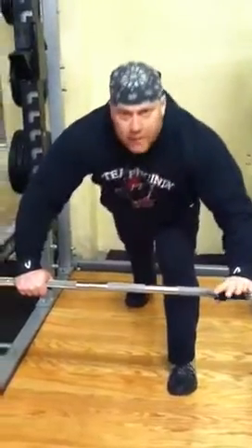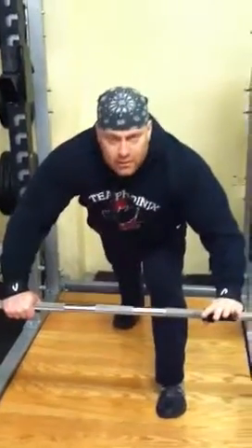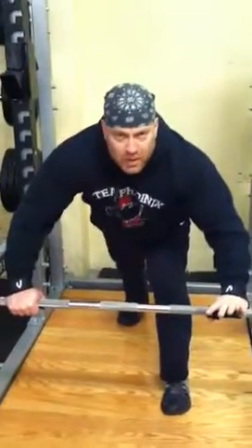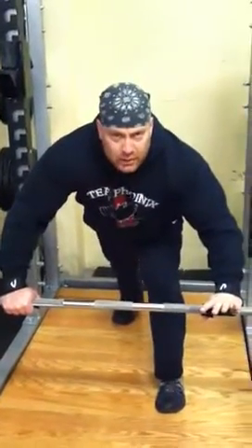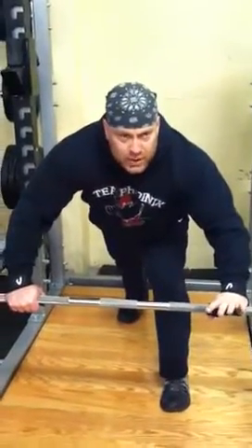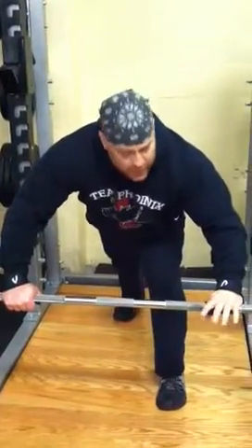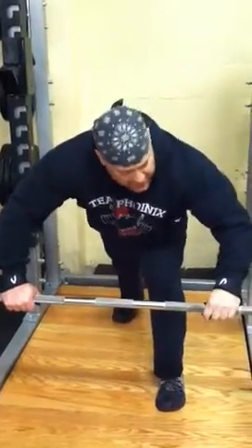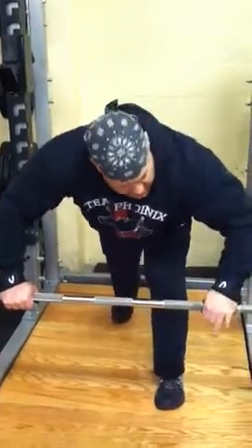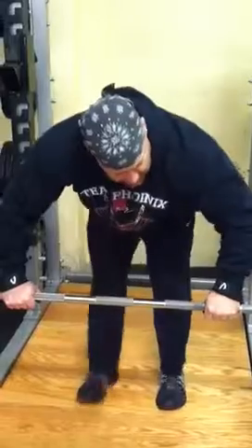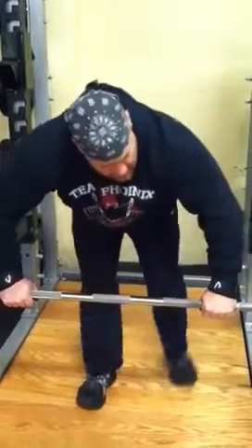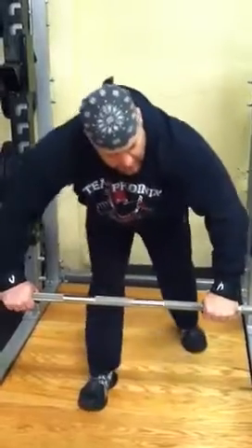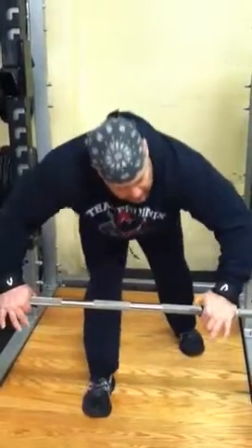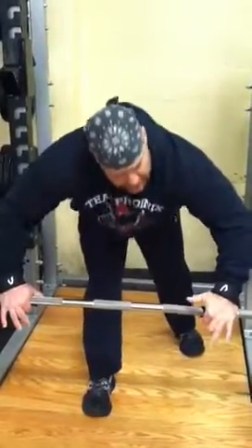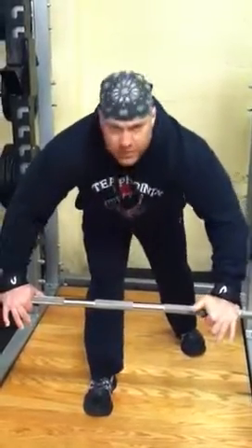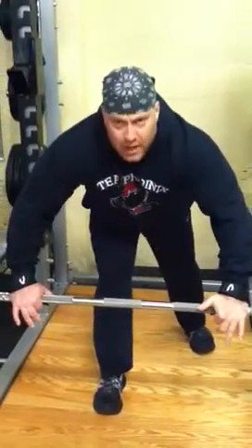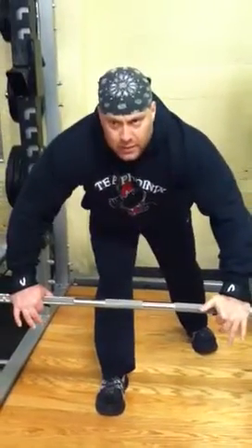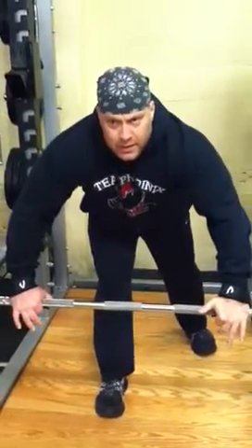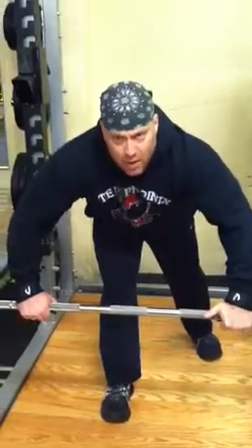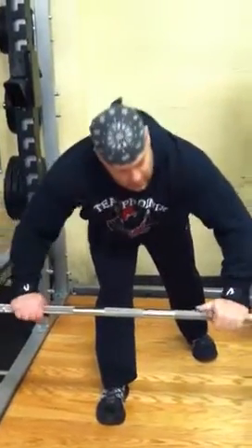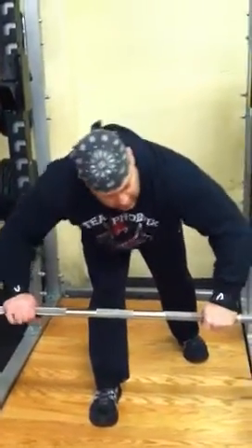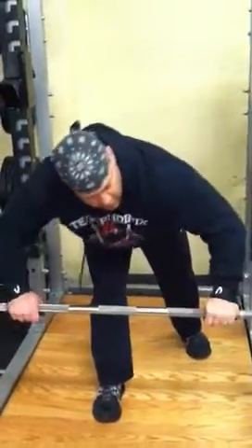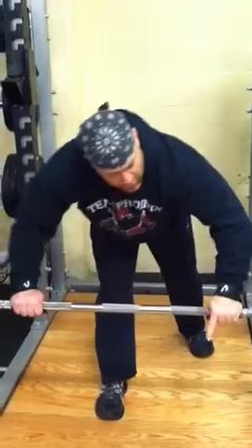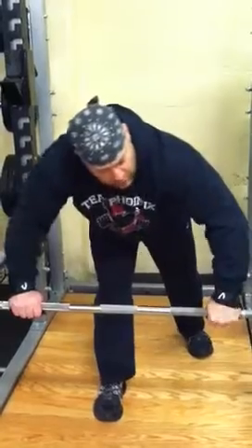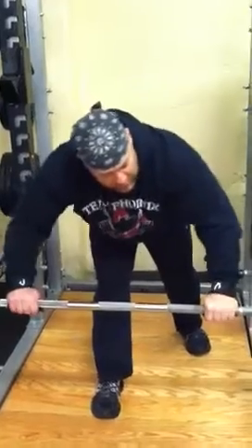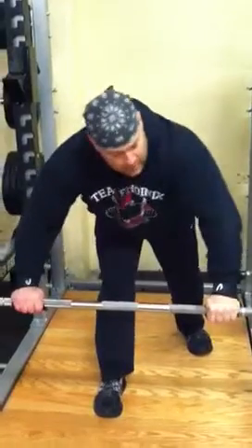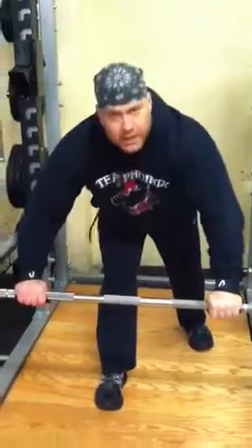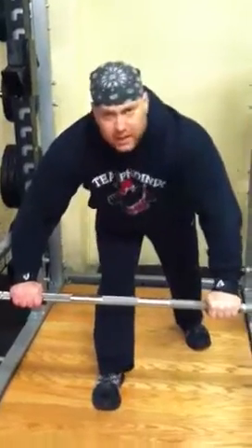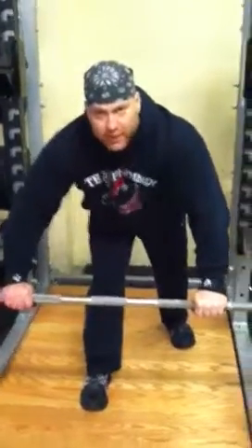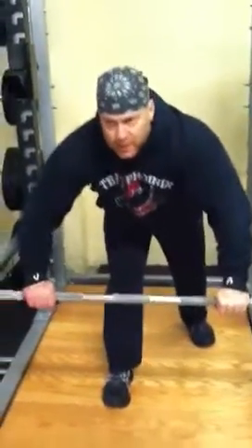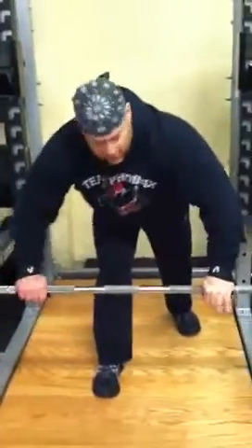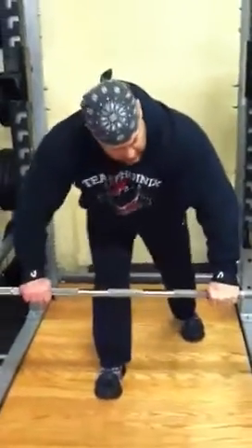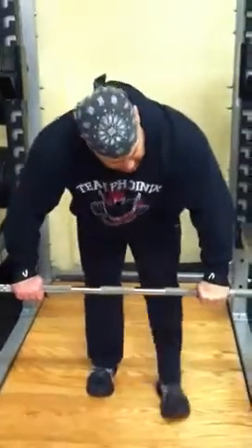You'll see that it starts near your pinky and works its way towards the thumb. Once you have it there, keep the strap so it stays on the bar and roll the bar towards you — that's going to tighten everything up, and you should be good to go.